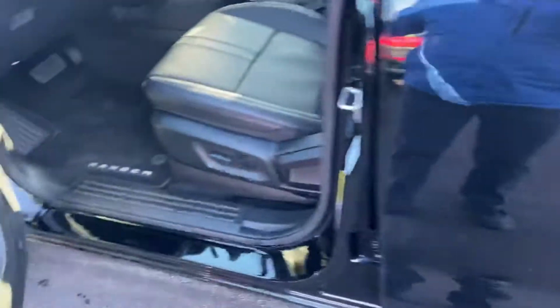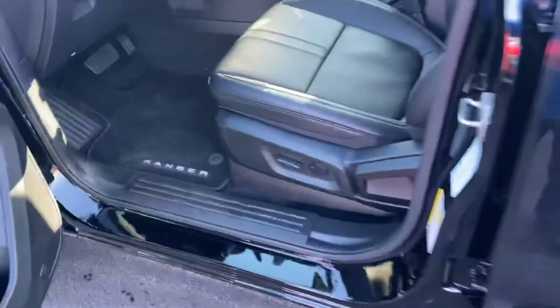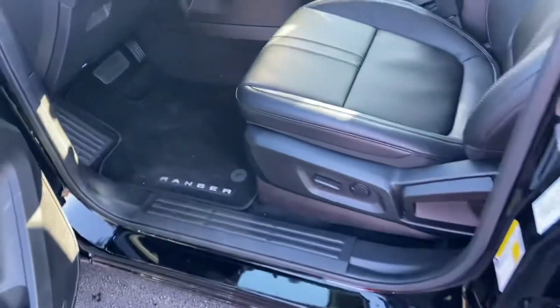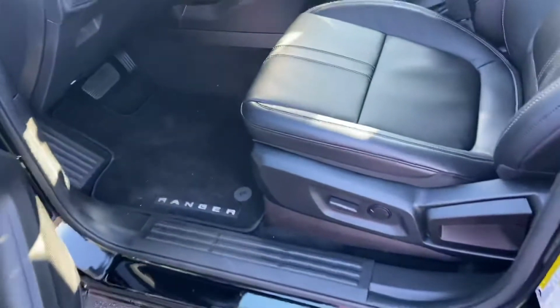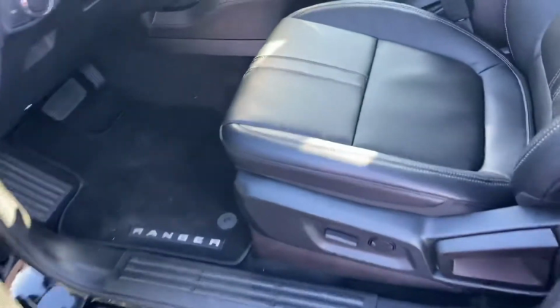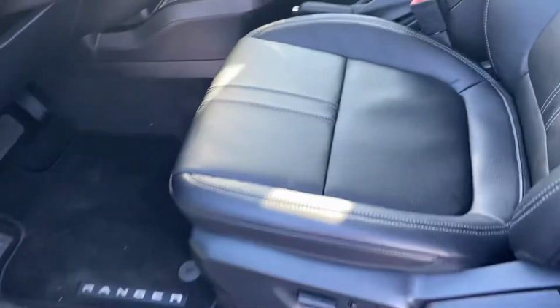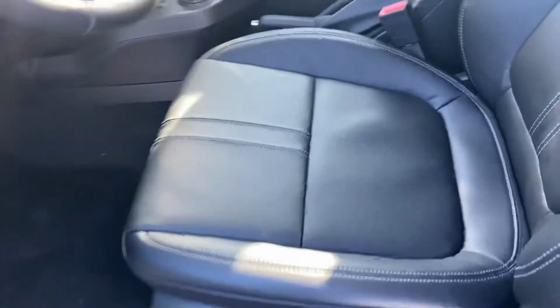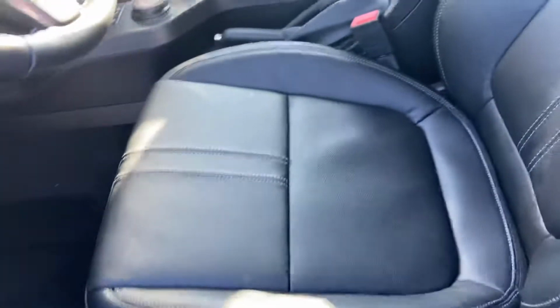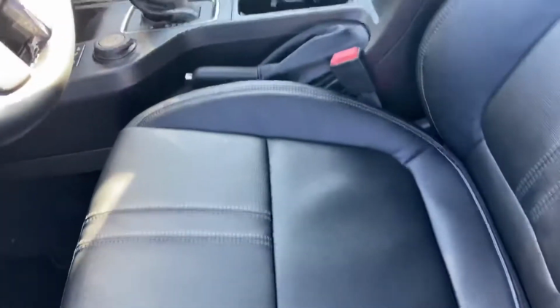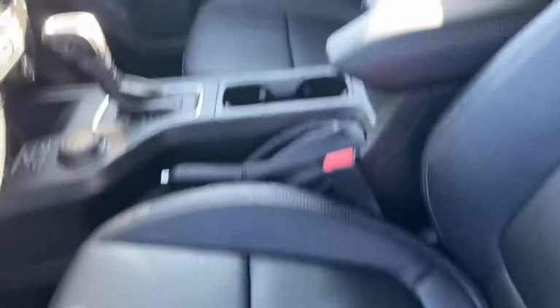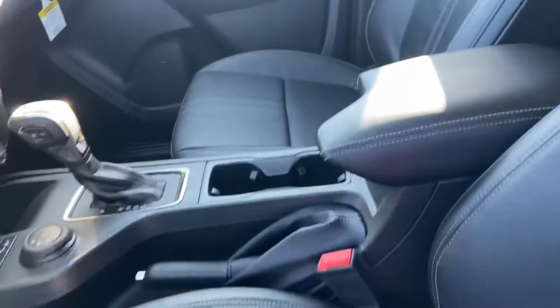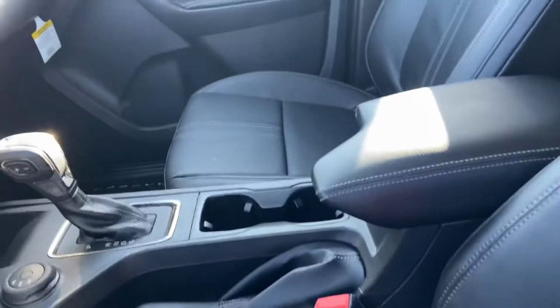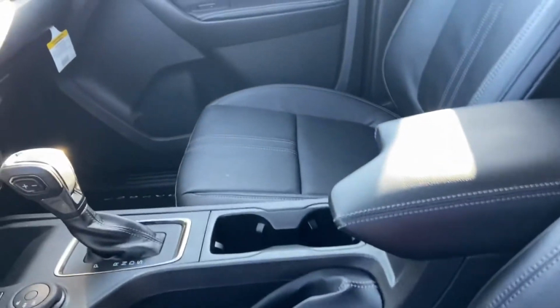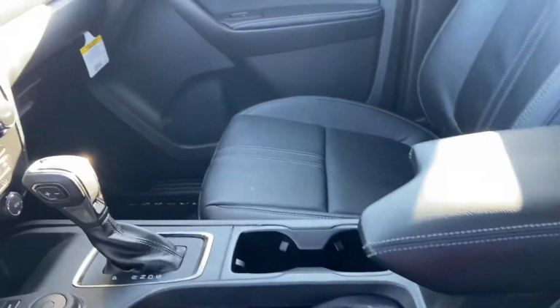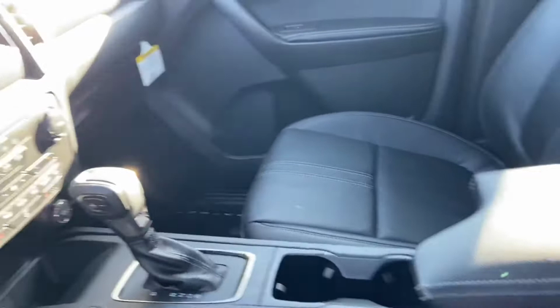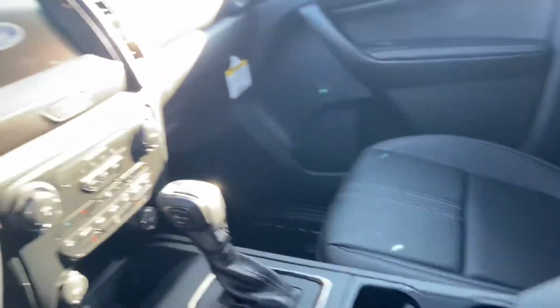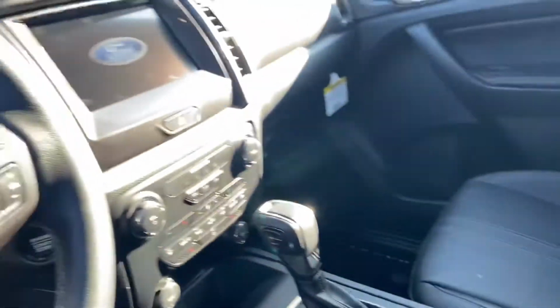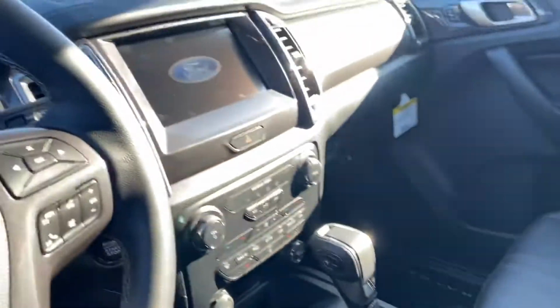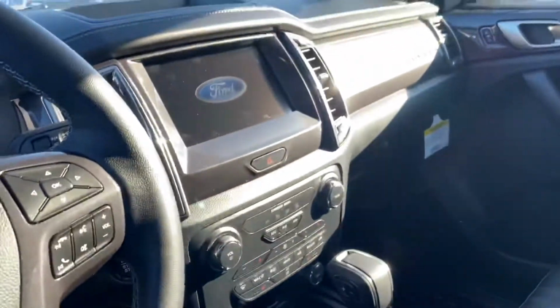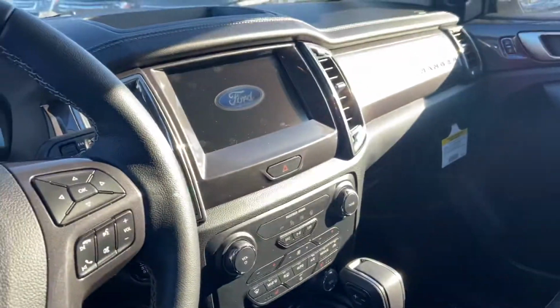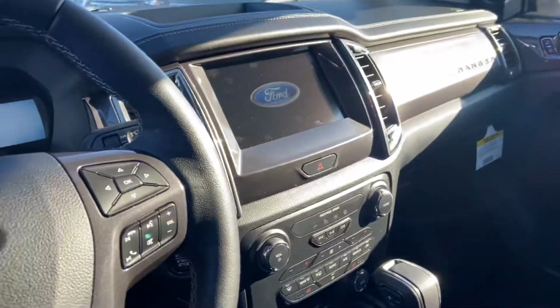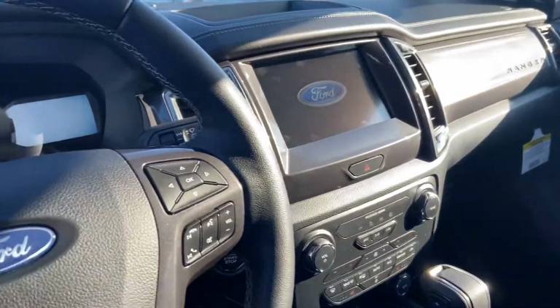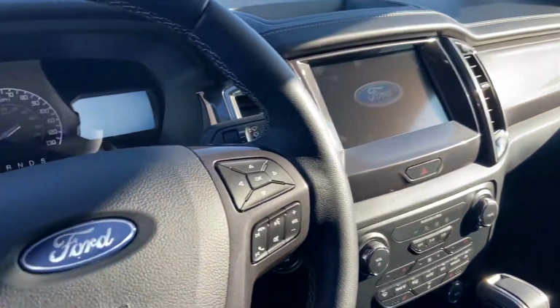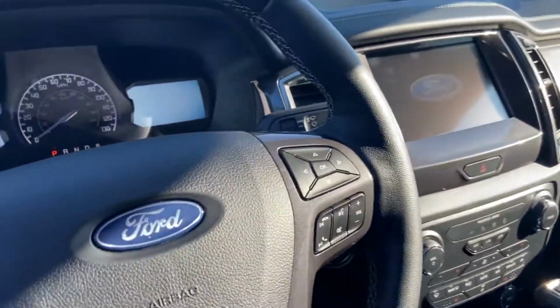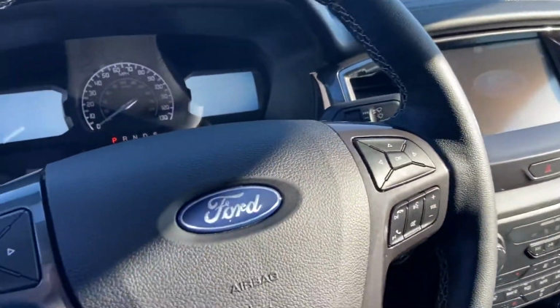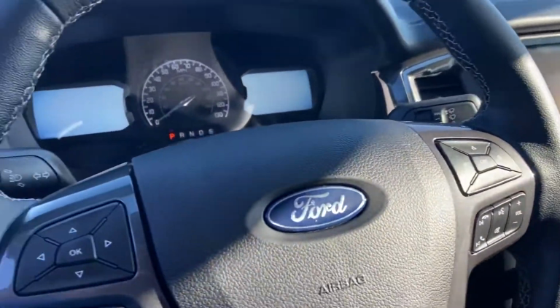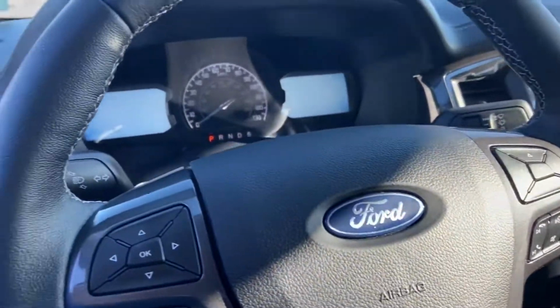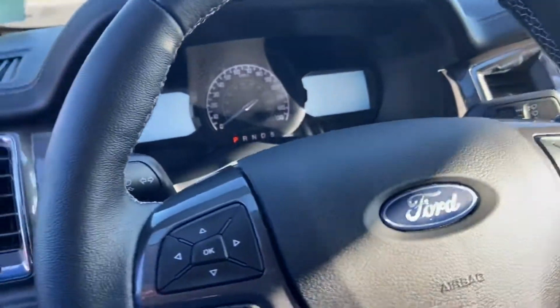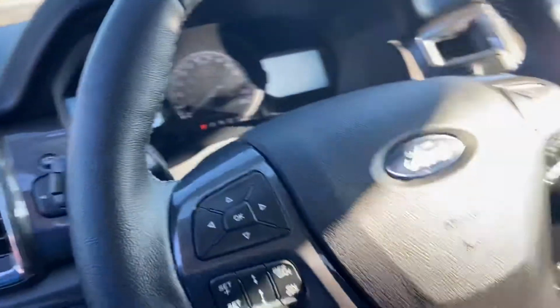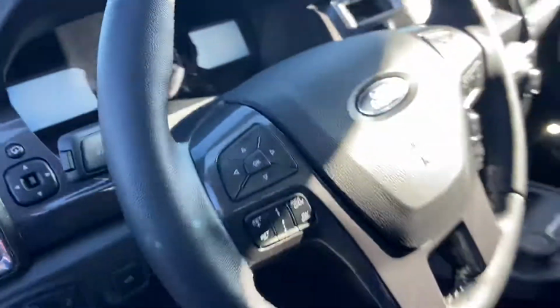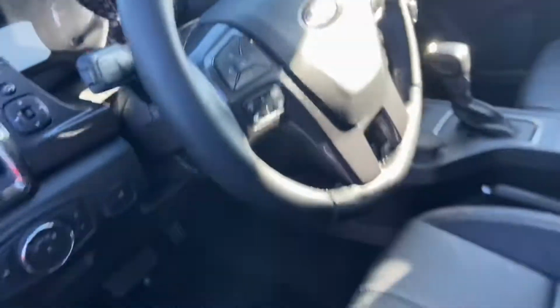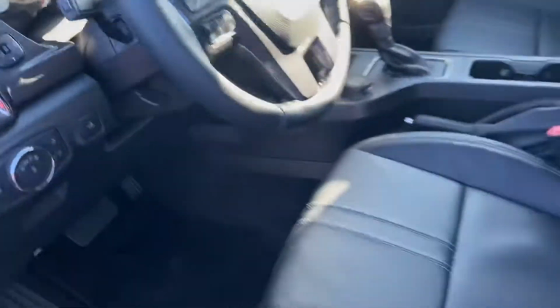It does have black leather interior, heated seats. There's your big monitor — it has a touchscreen.